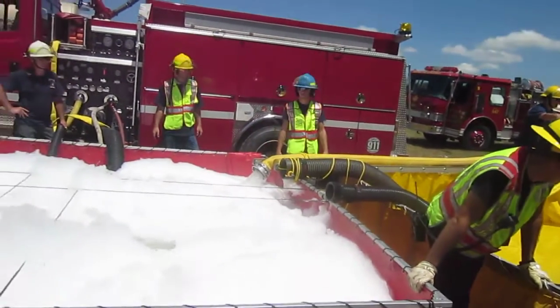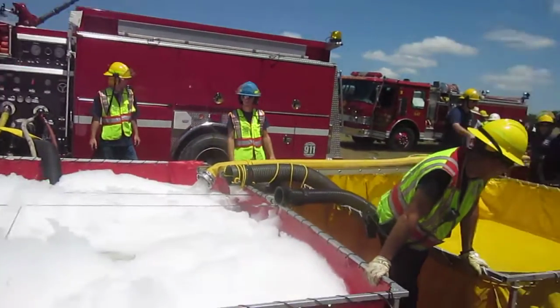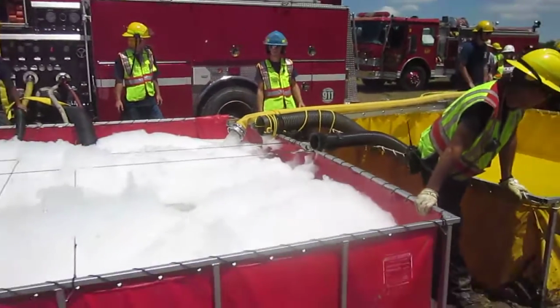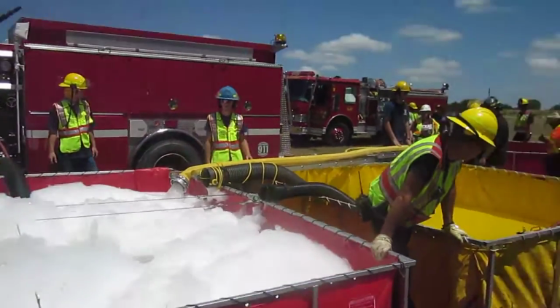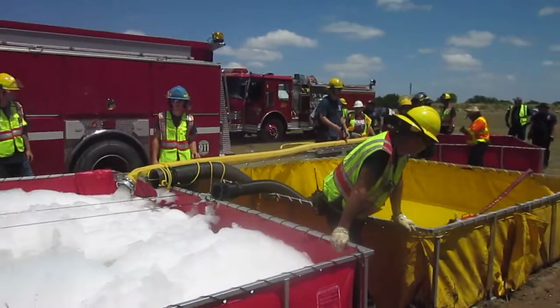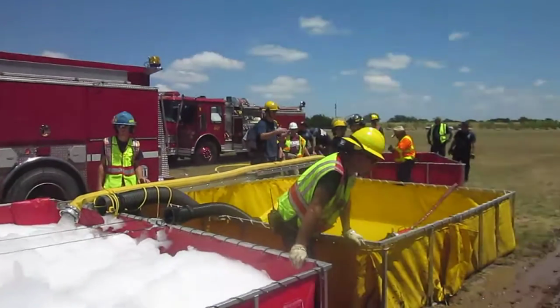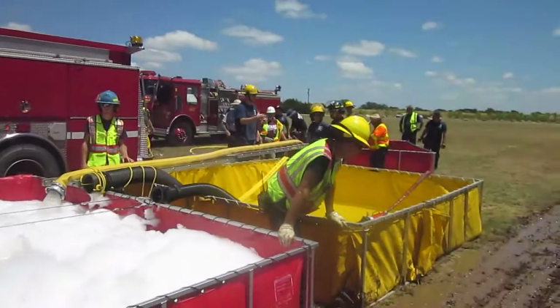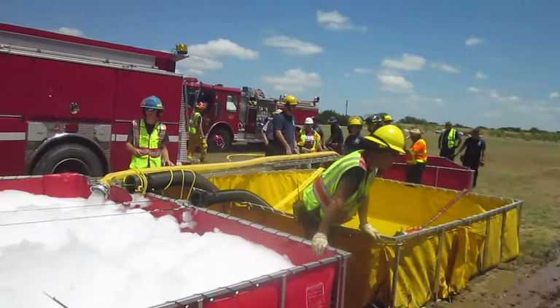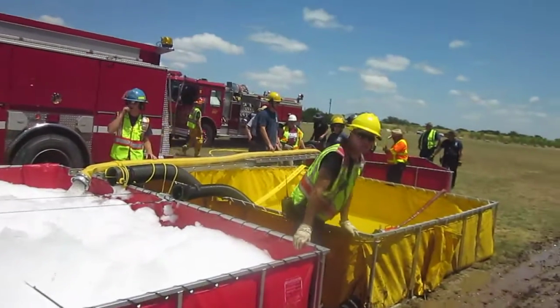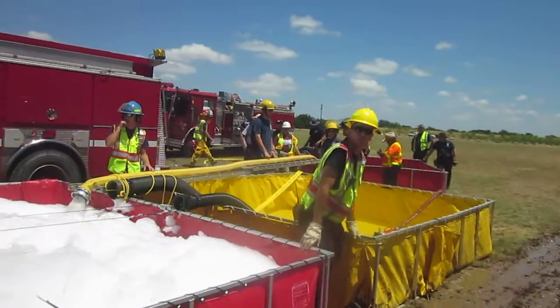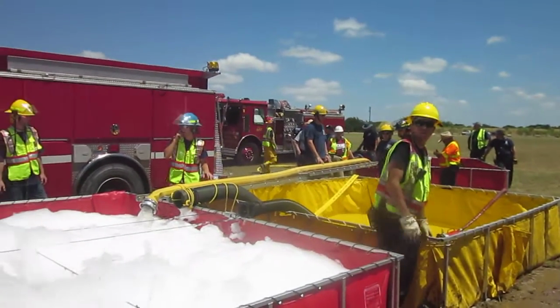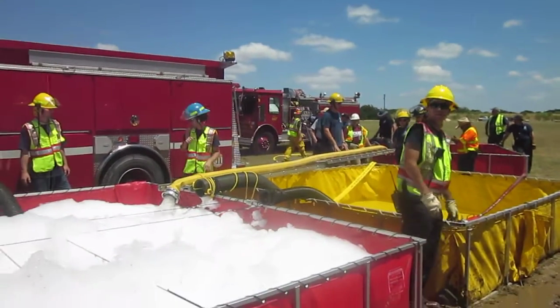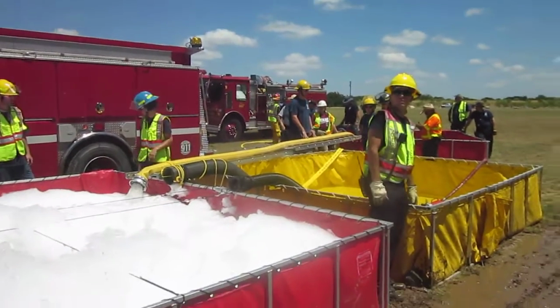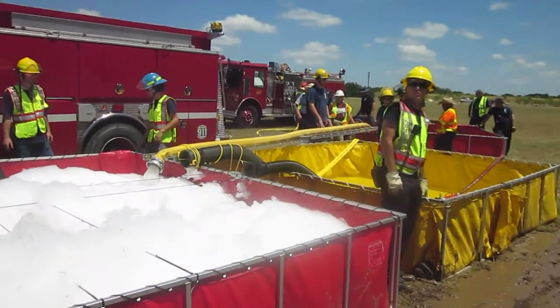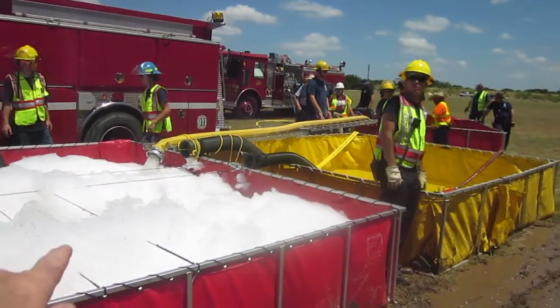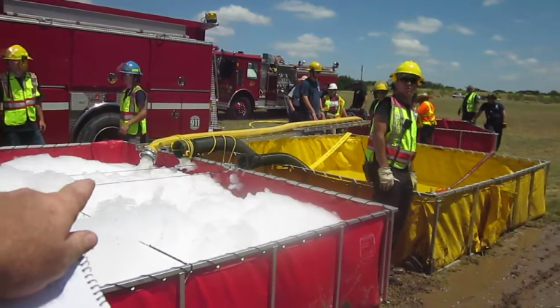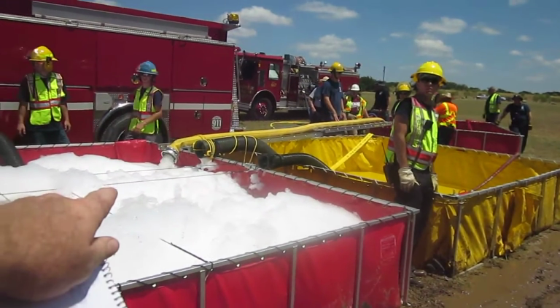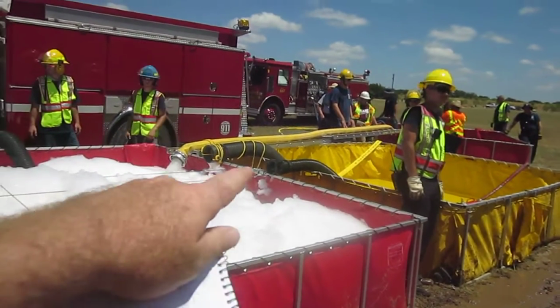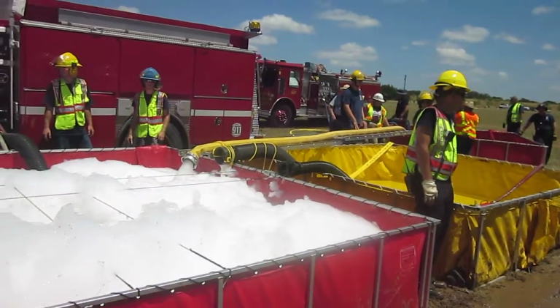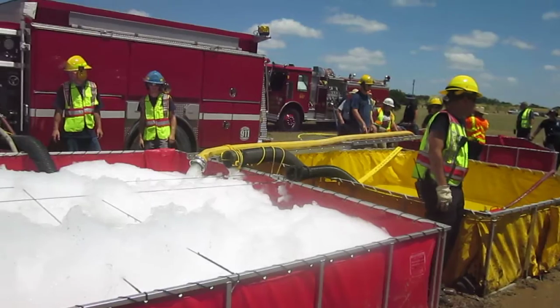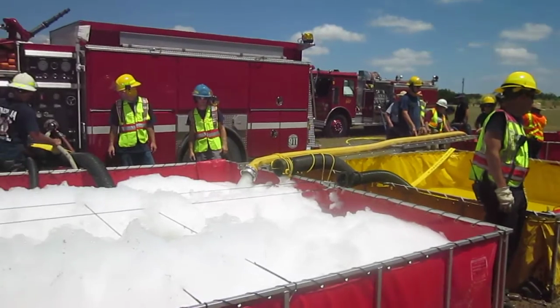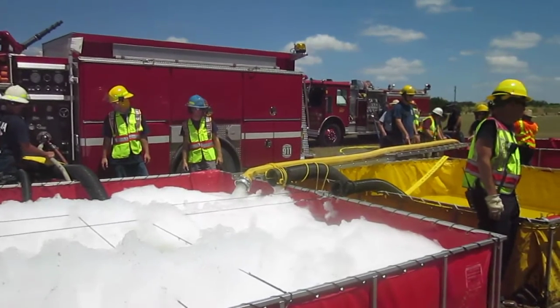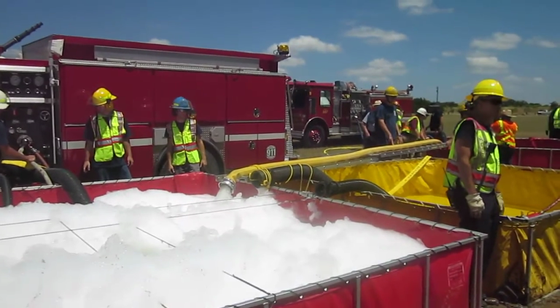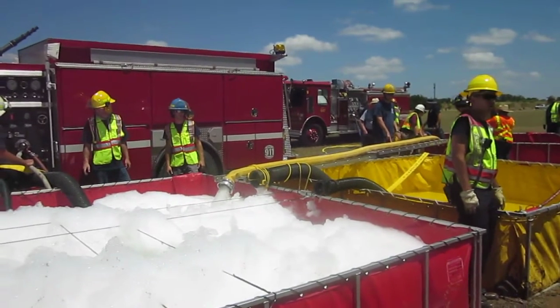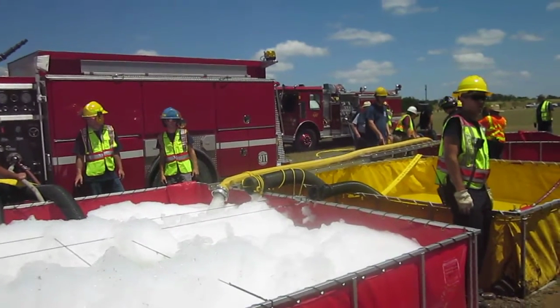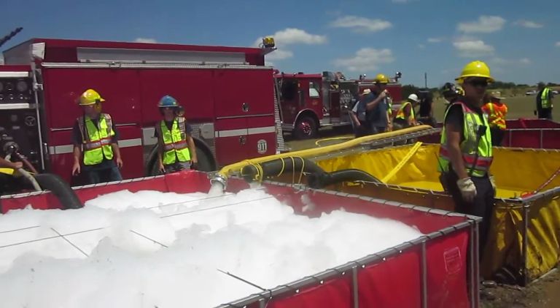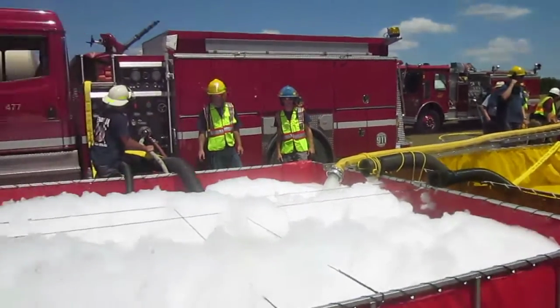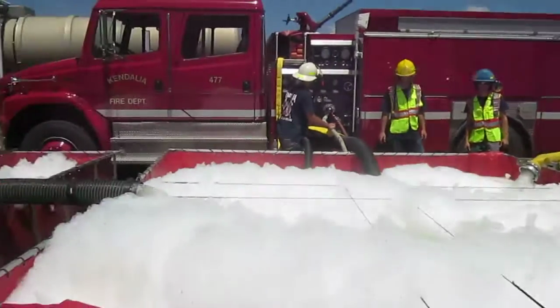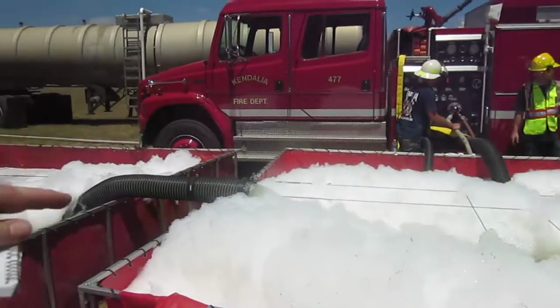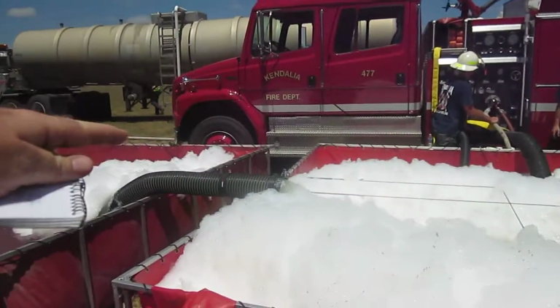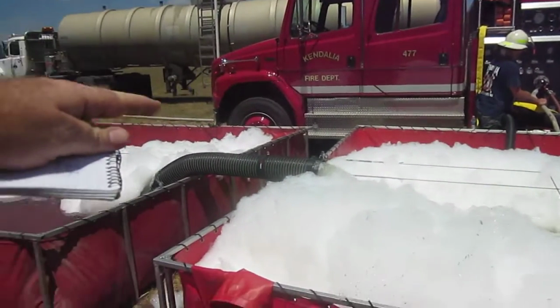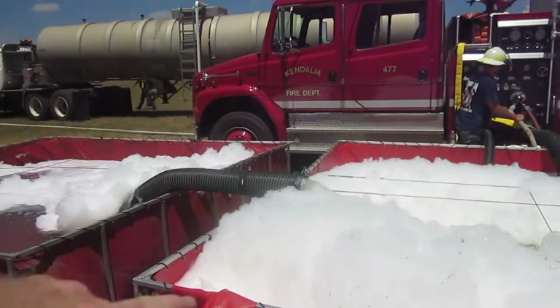So that's the easy way of getting around using that suction hose. It may not be quite as much, but it's a way of jumping that tank without all the suction hose. Of course, this one here is working really well.